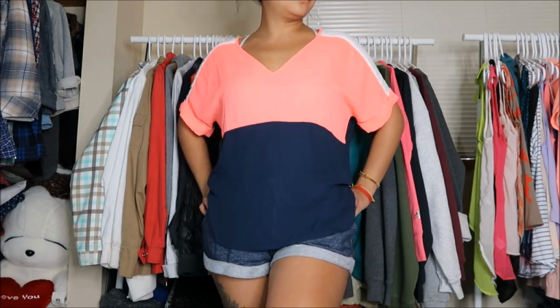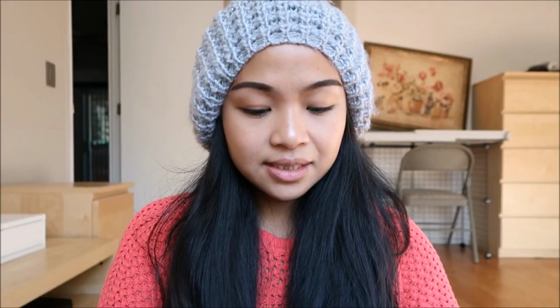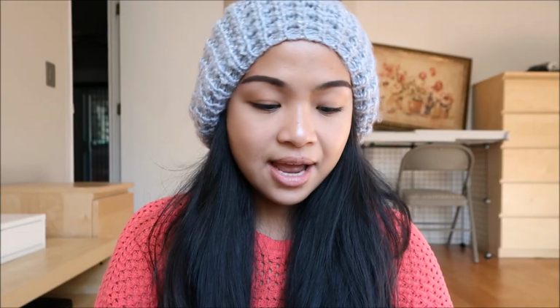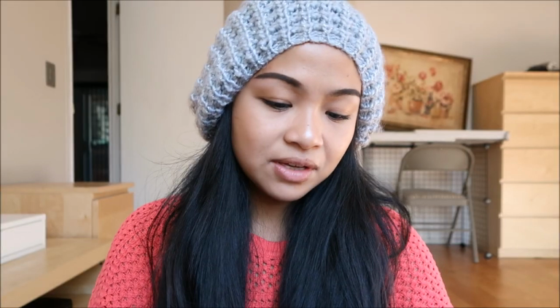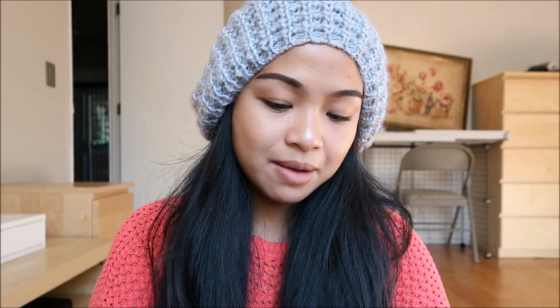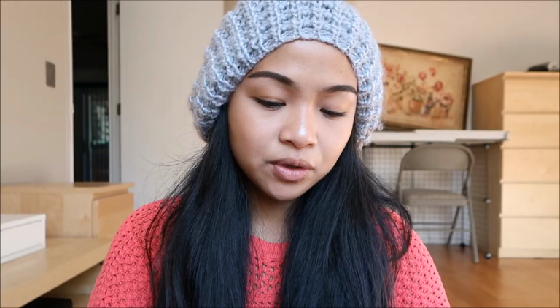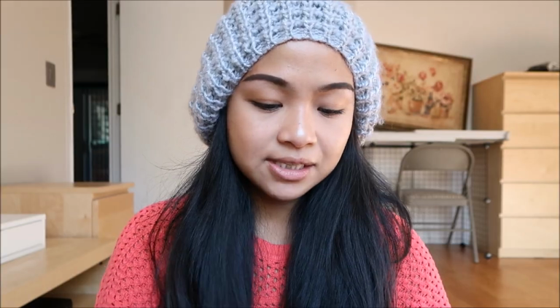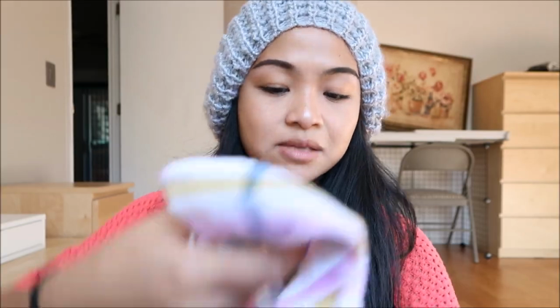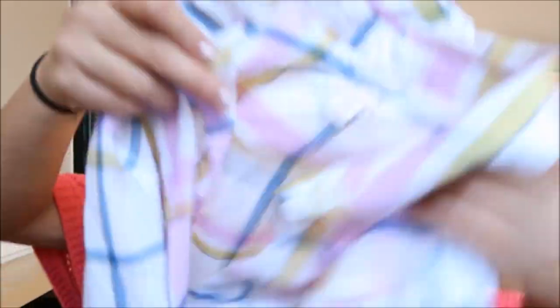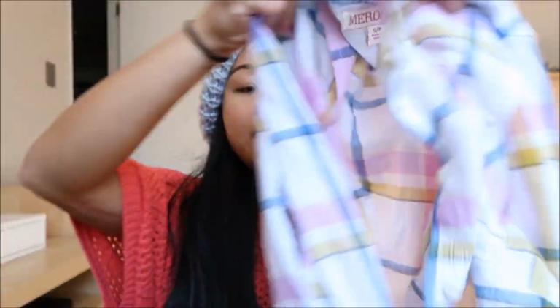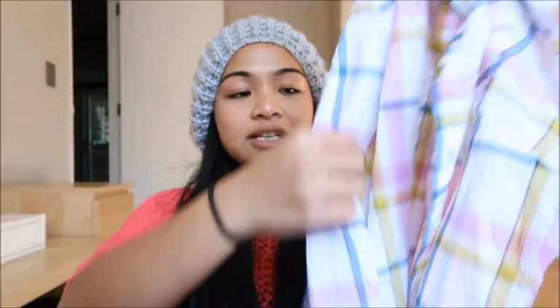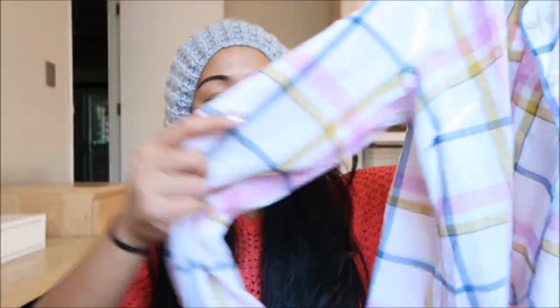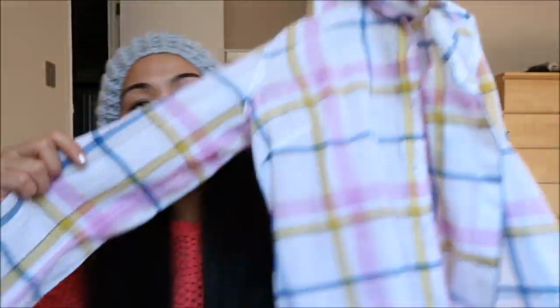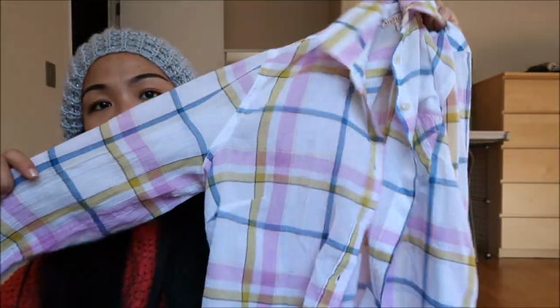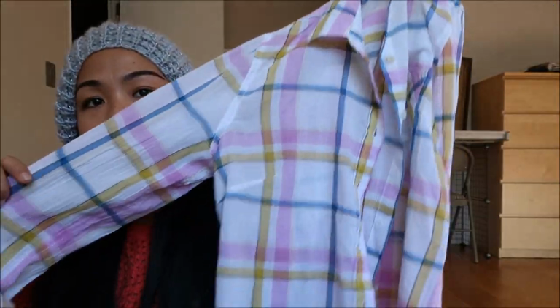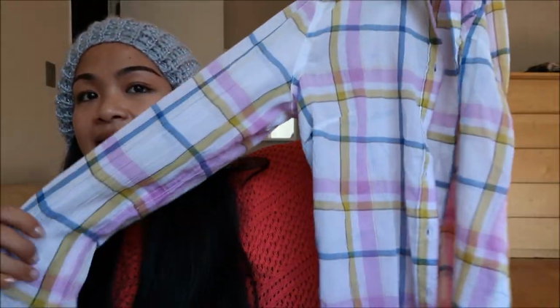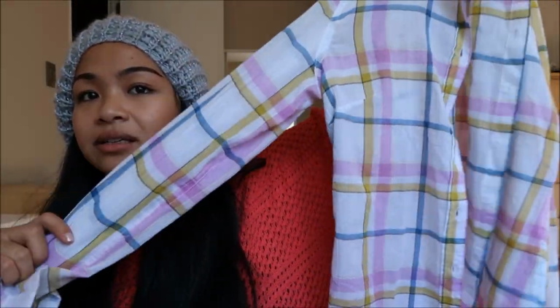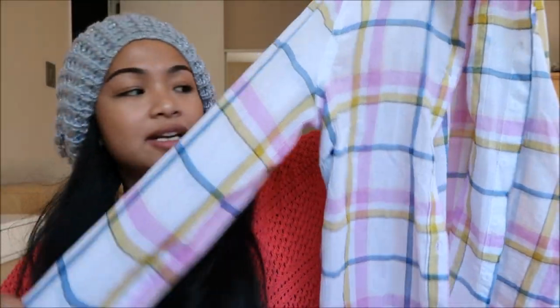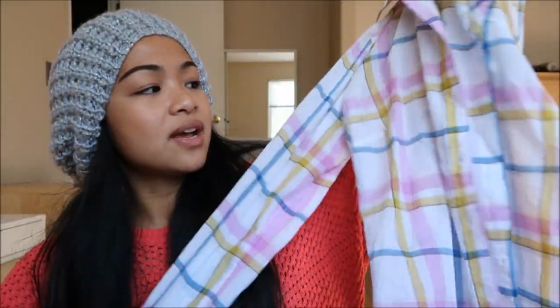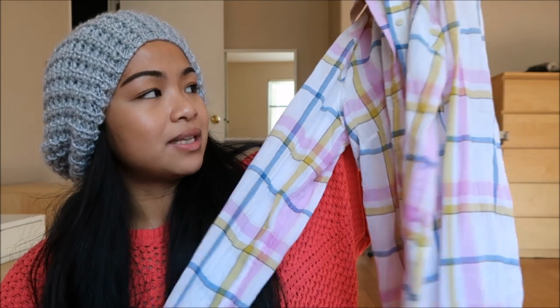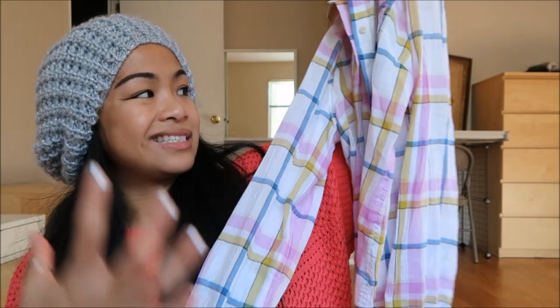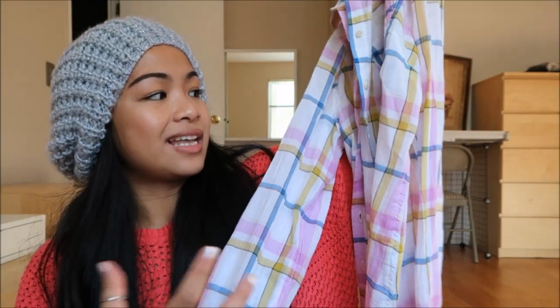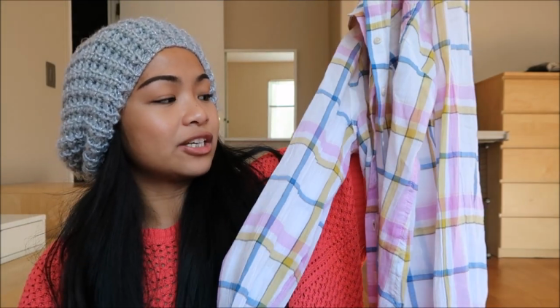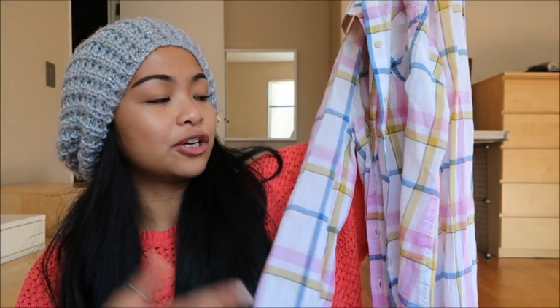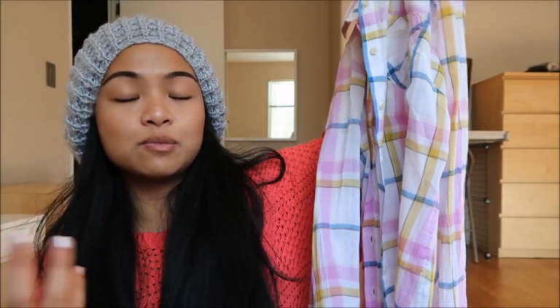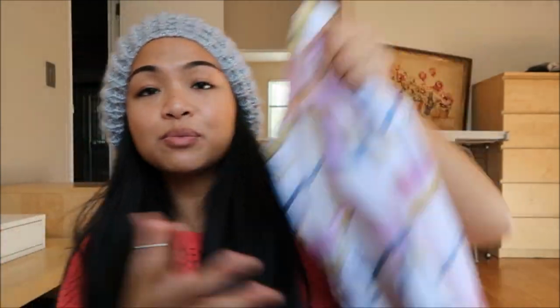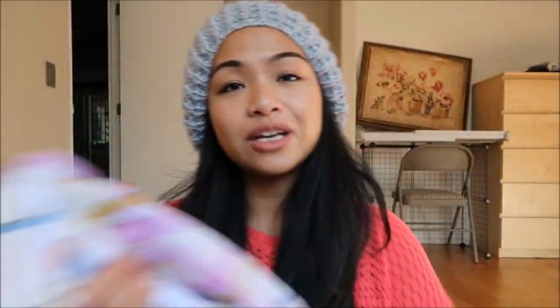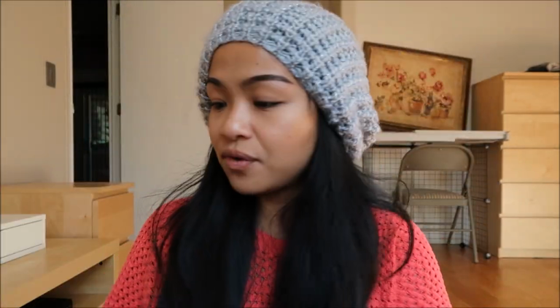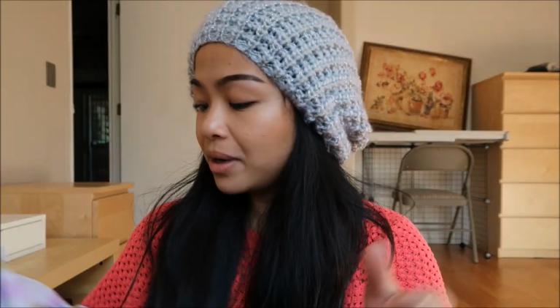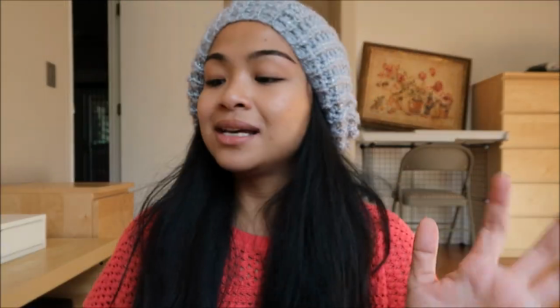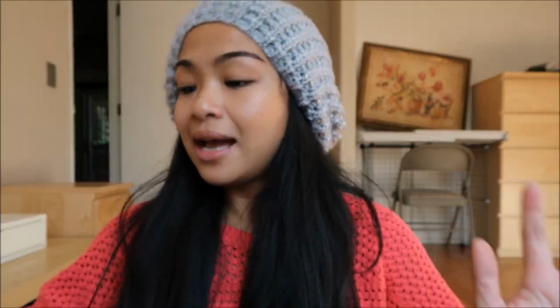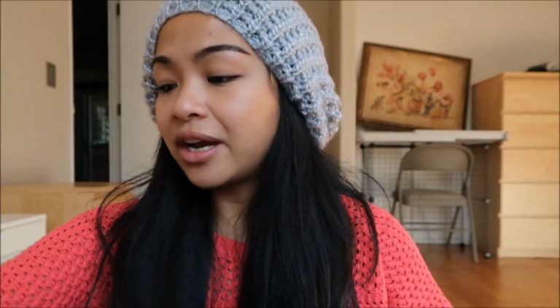The next thing I have is by Morona in a size small, and it is just a dress top — plaid. I don't have something that is this light in color. It is more spring; I know it's fall, but I don't care.